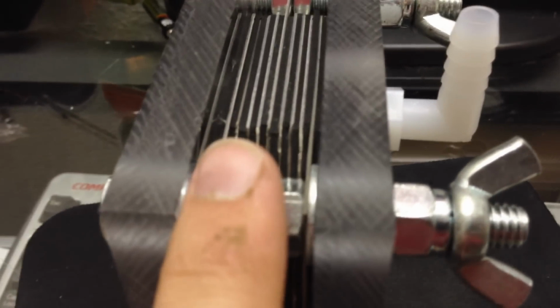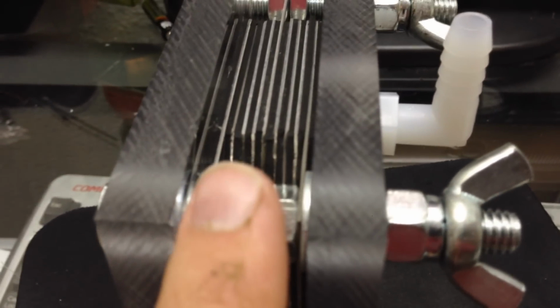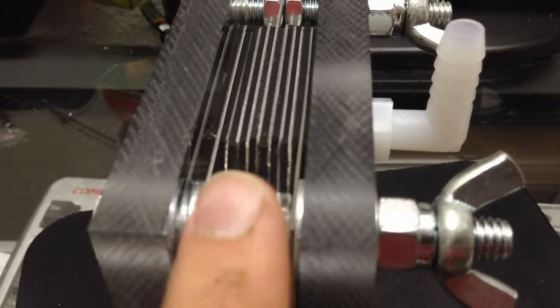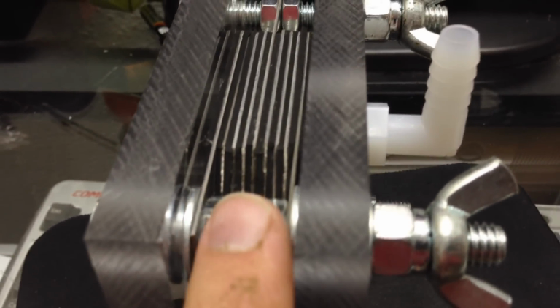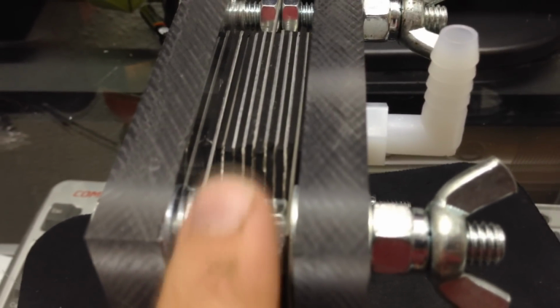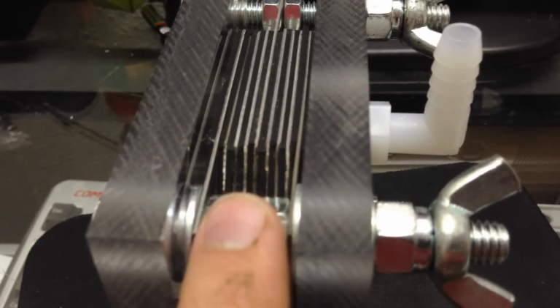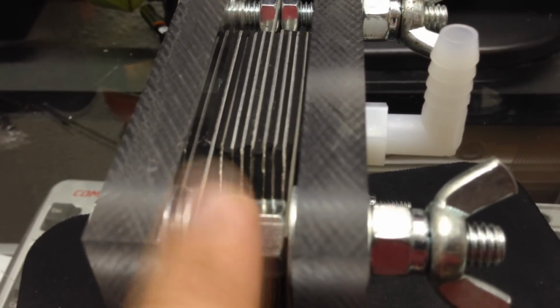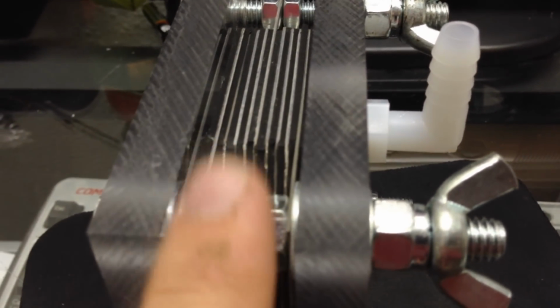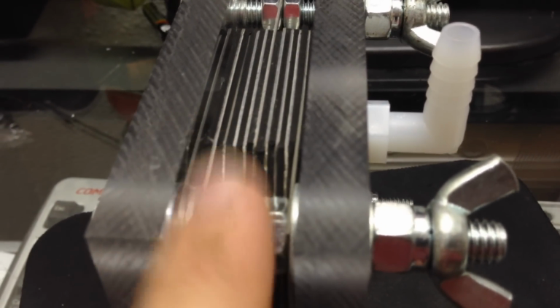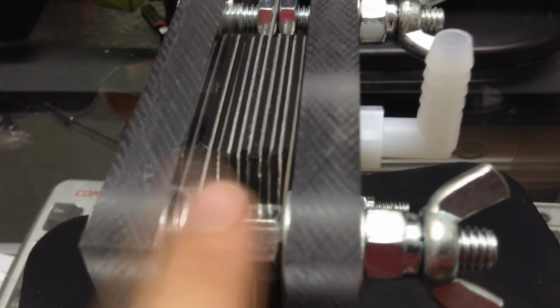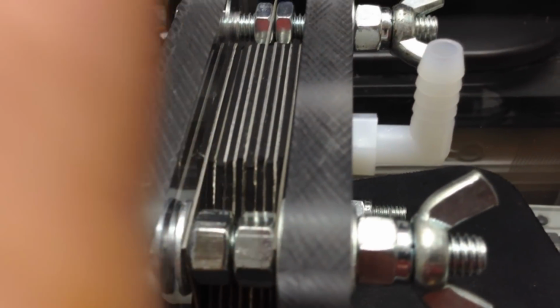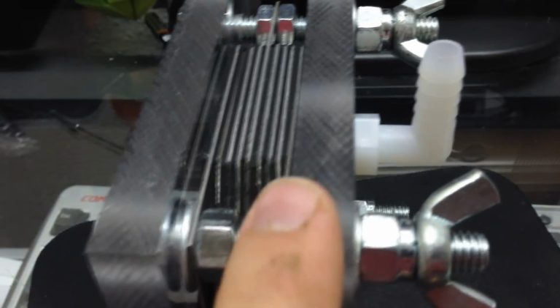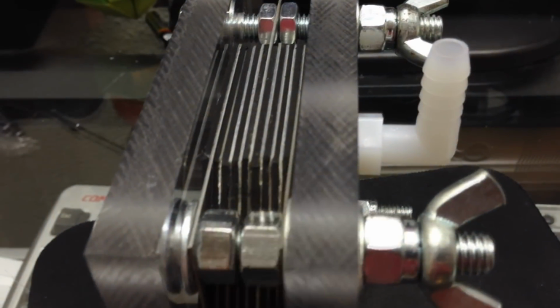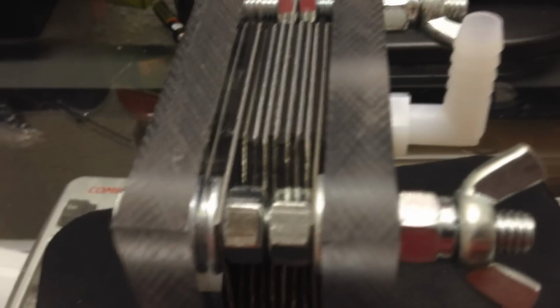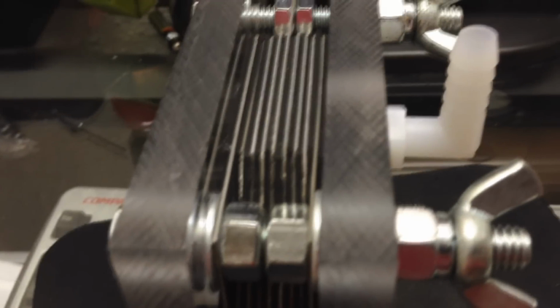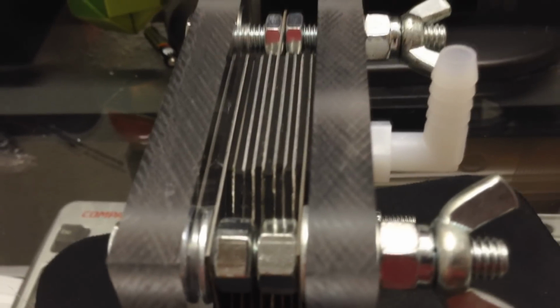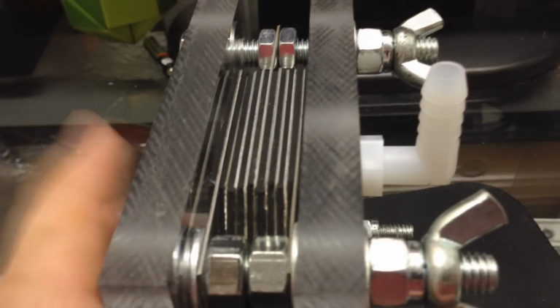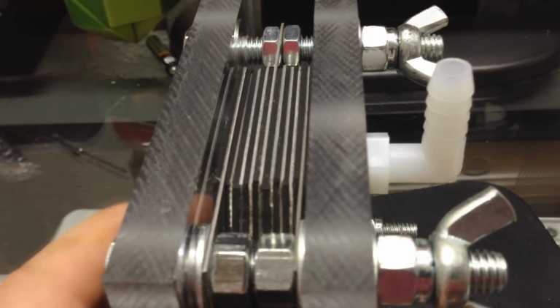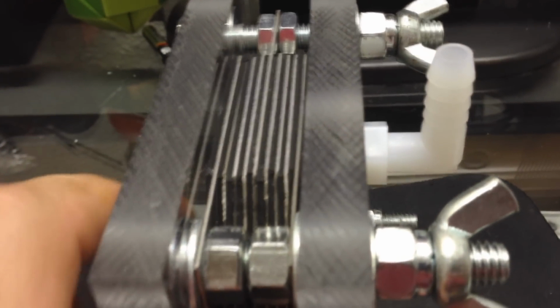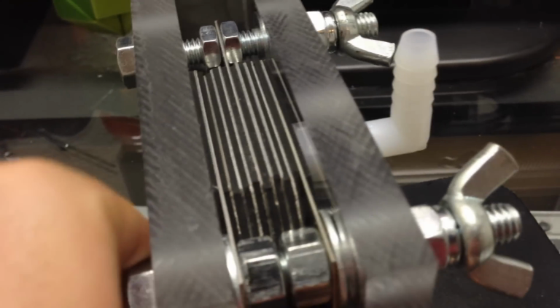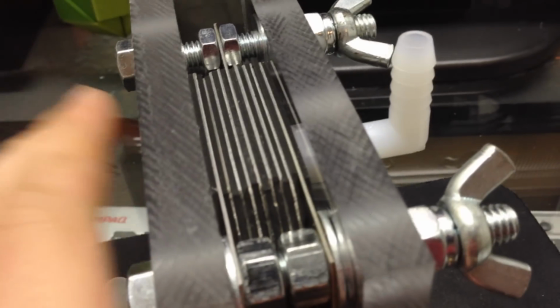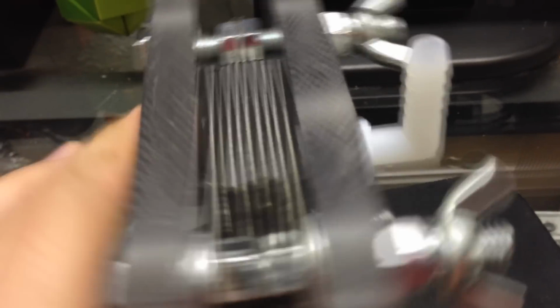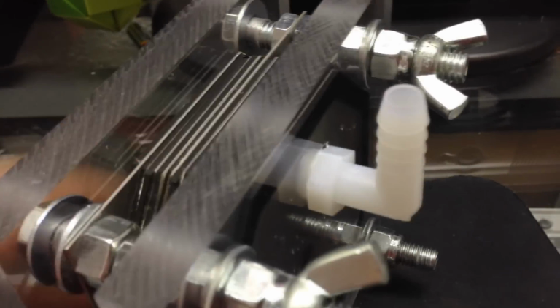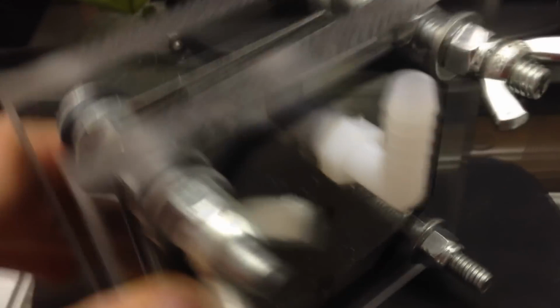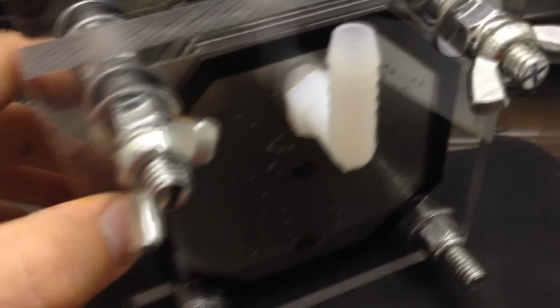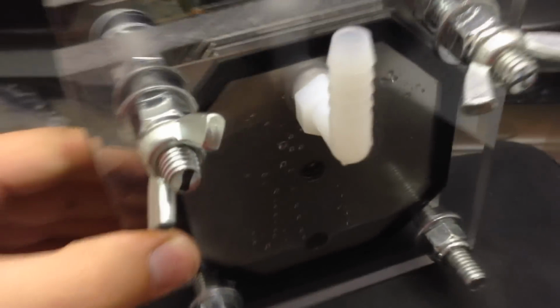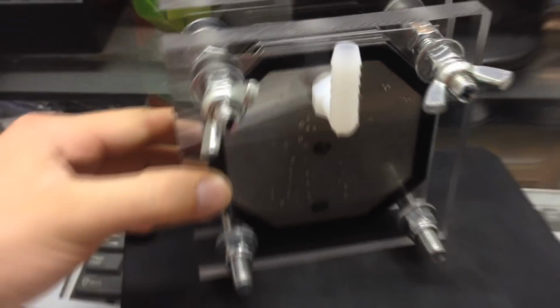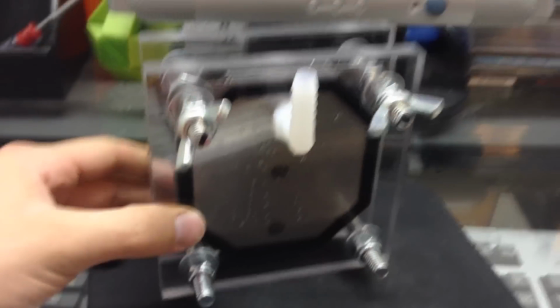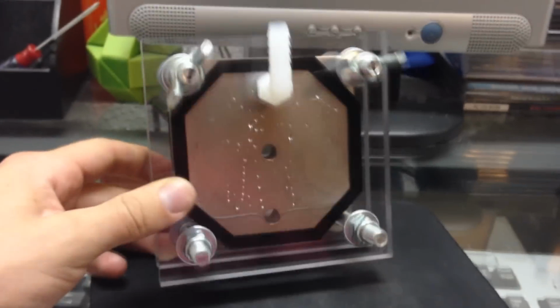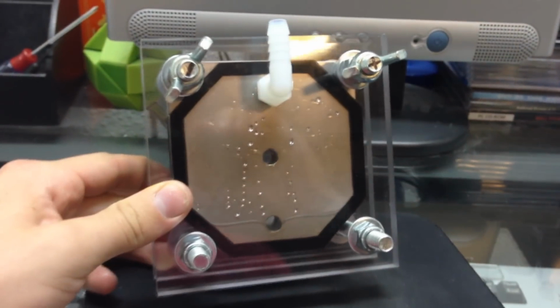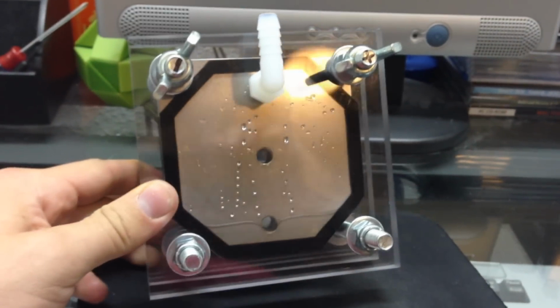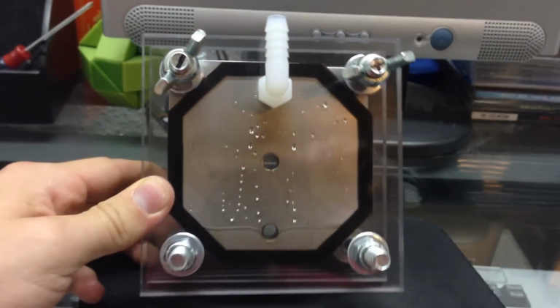The way I changed it to make it better was instead of 6 neutral plates, since I had the 2 extra plates, I used one to put right in the middle. So now it's basically like 2 stacks of 3 neutral plates: positive, neutral, neutral, neutral, neutral, negative, neutral, neutral, neutral, positive. That's a total of 9 plates now instead of 8, and it works way better.